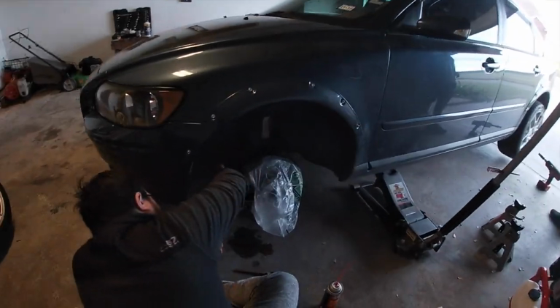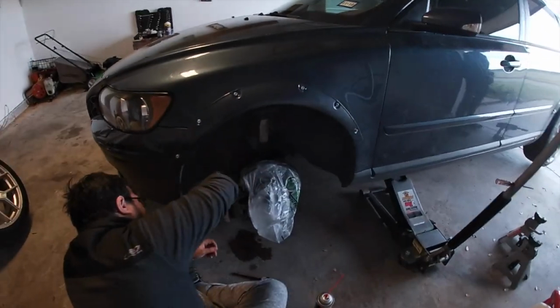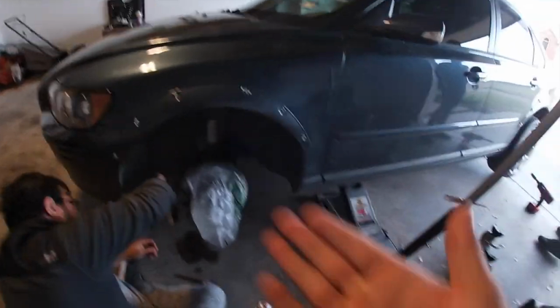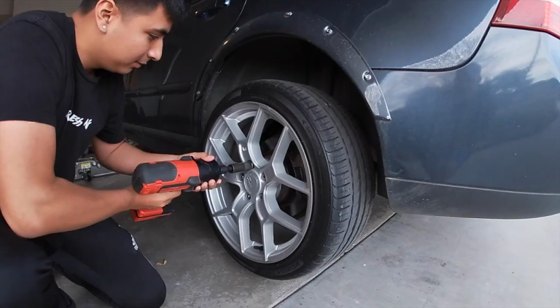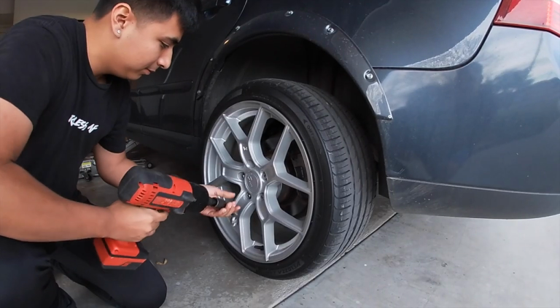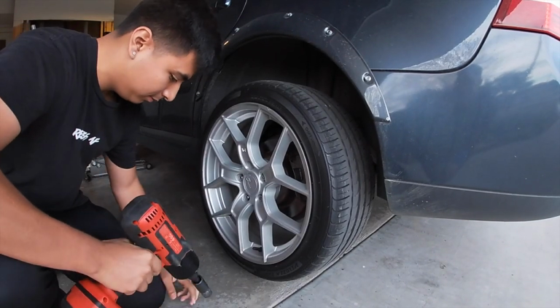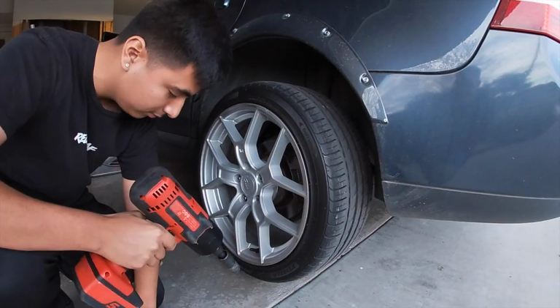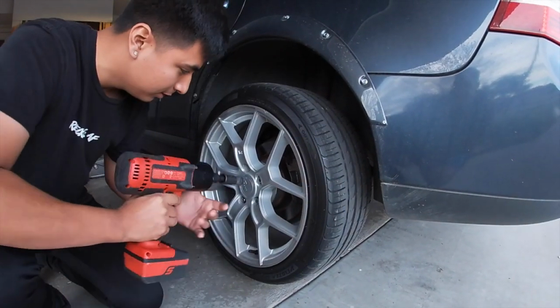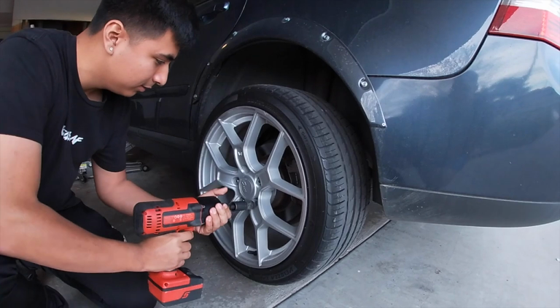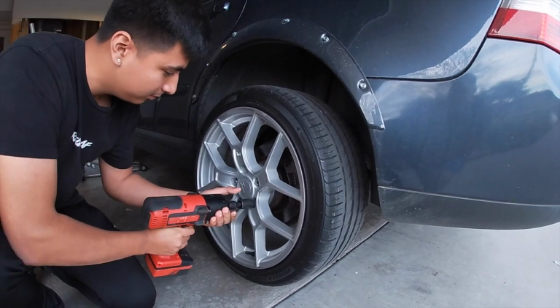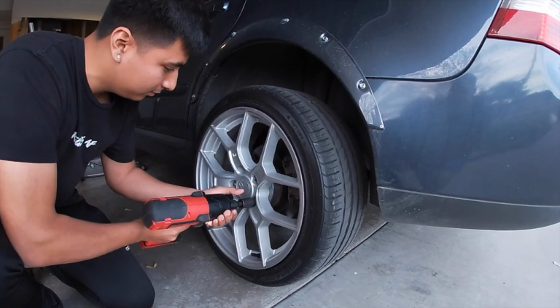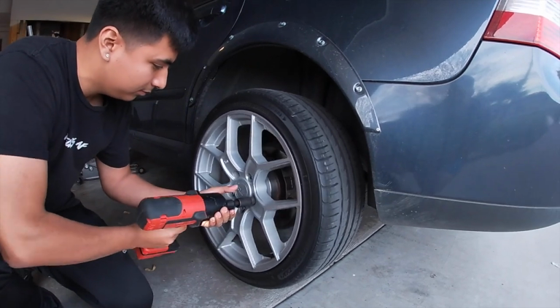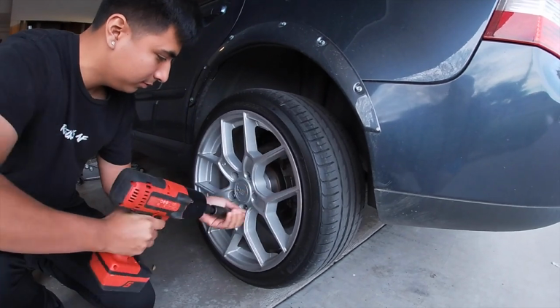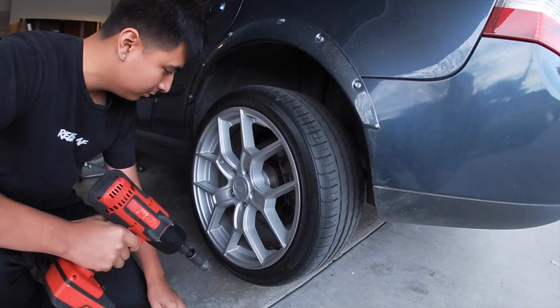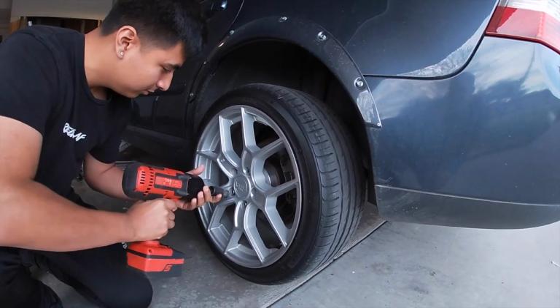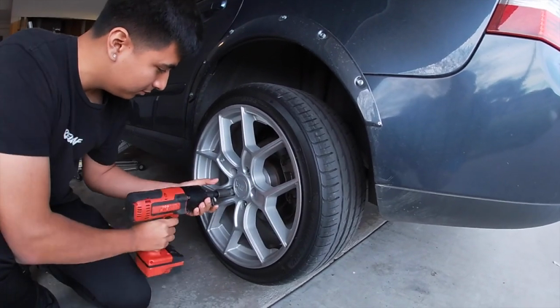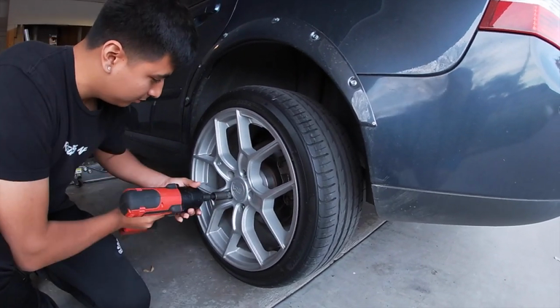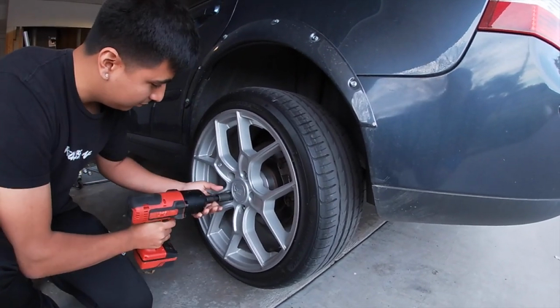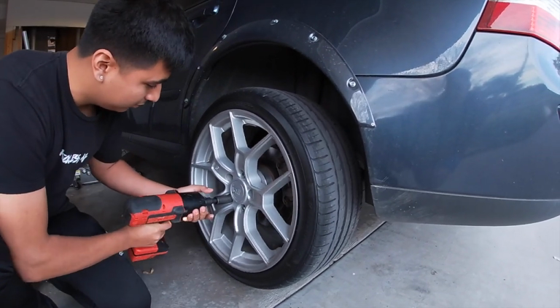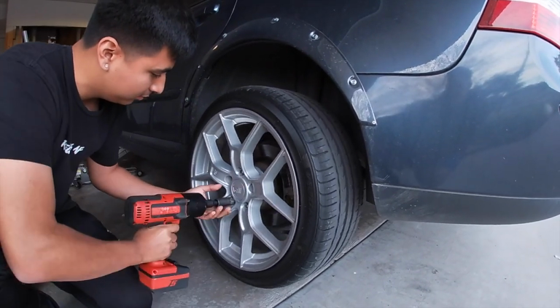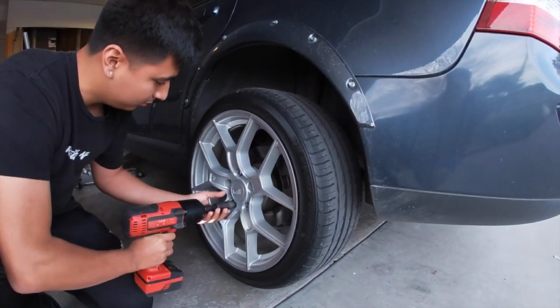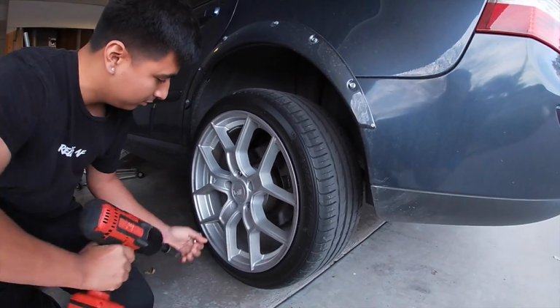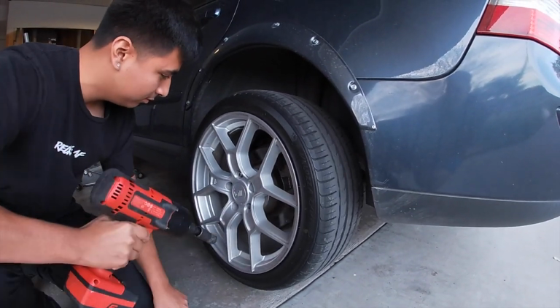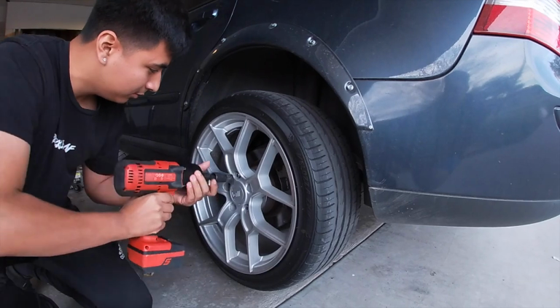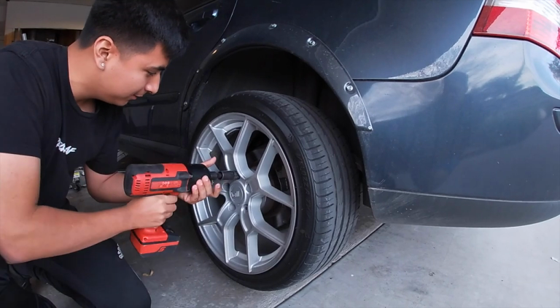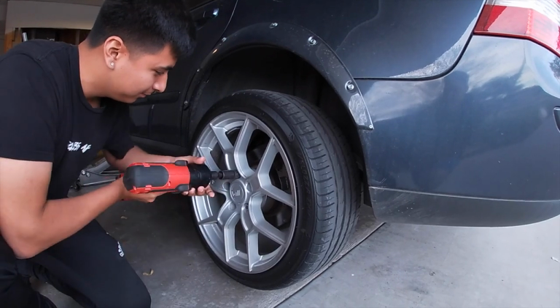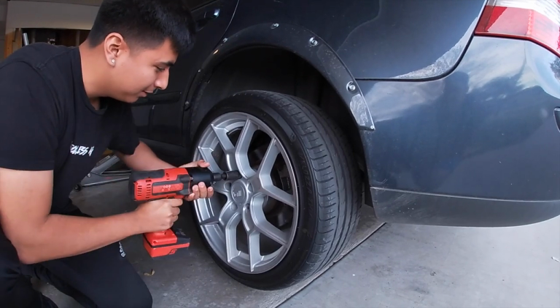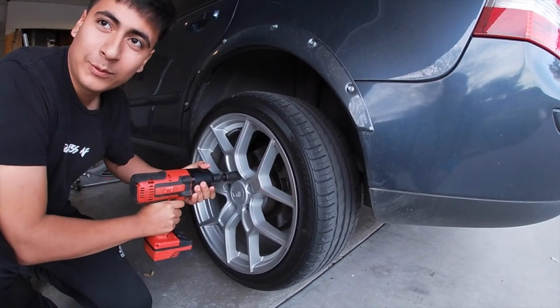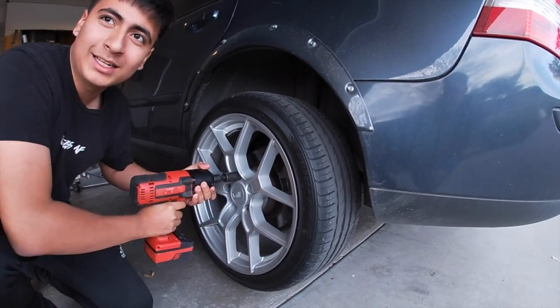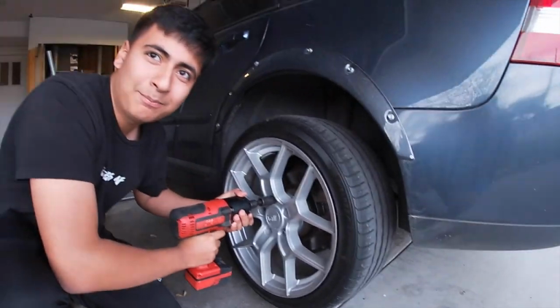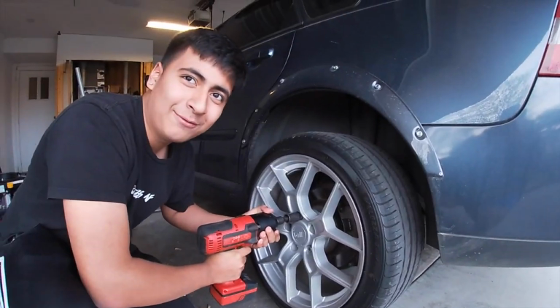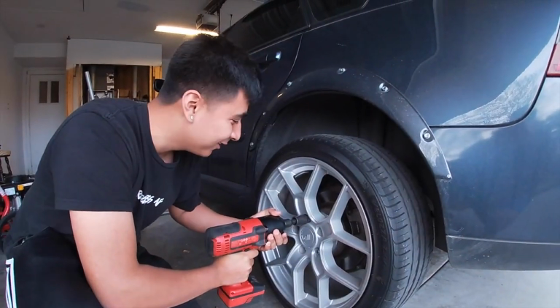Yeah, so guys like I said, we're cleaning it. Once we're done cleaning it, I'll get back with you guys. It's looking like a pit stop for NASCAR.